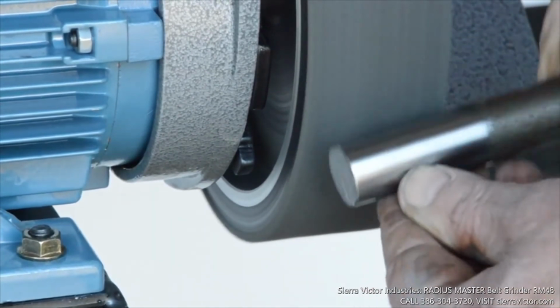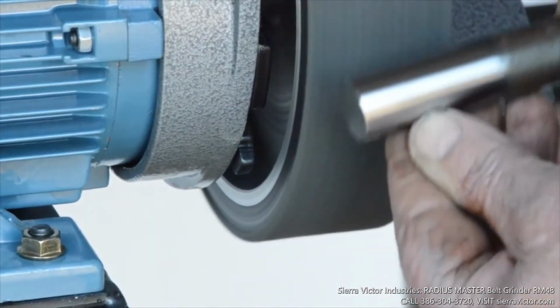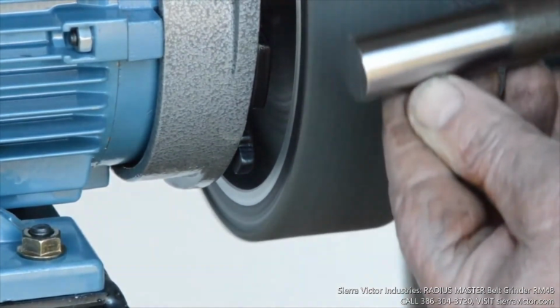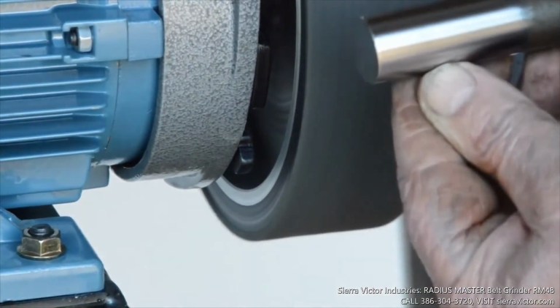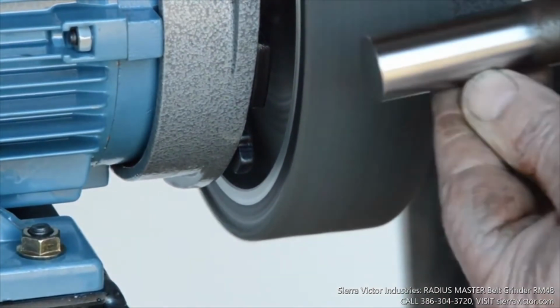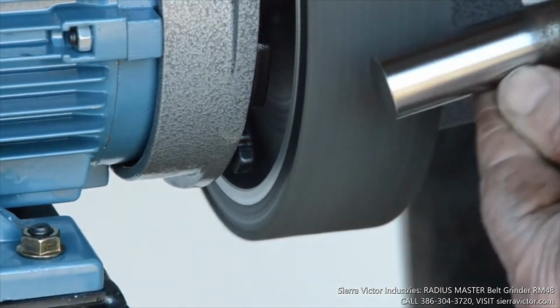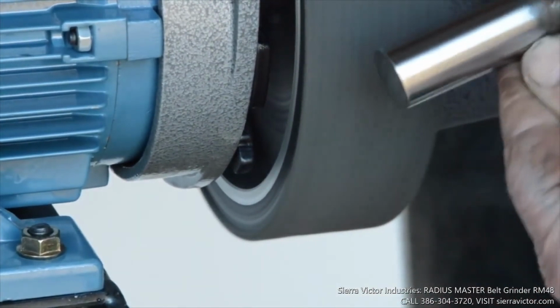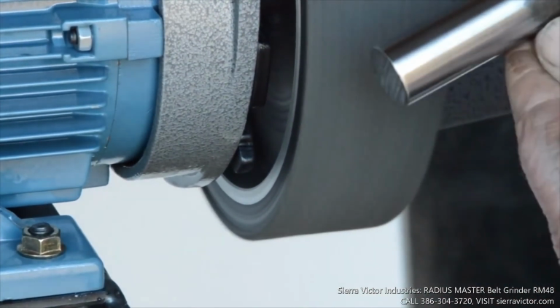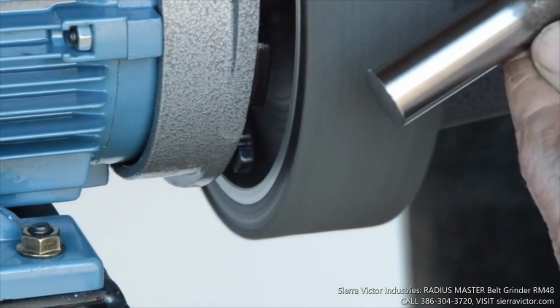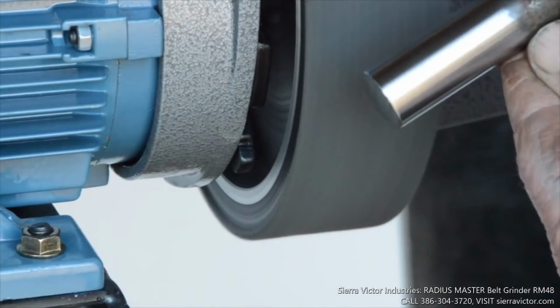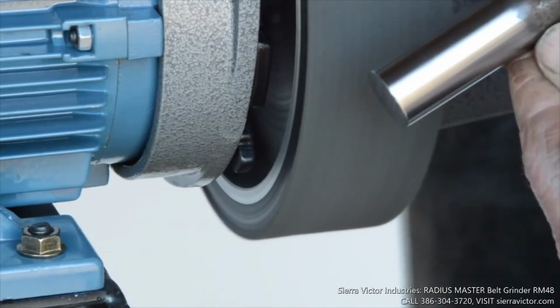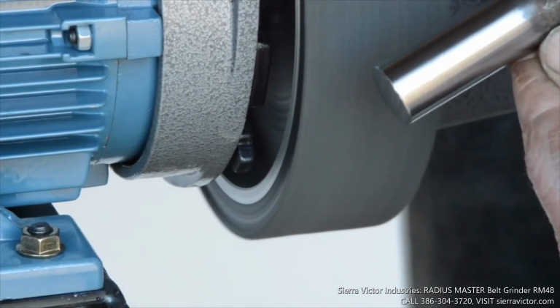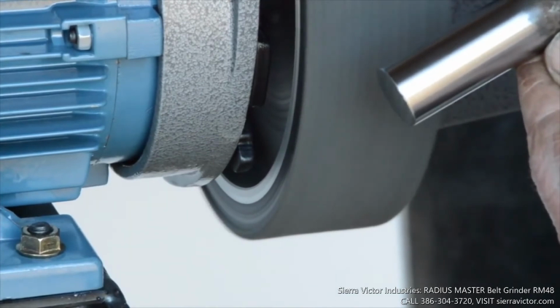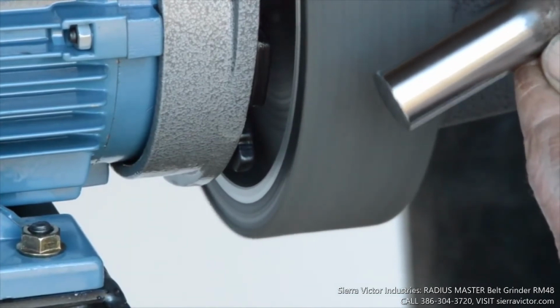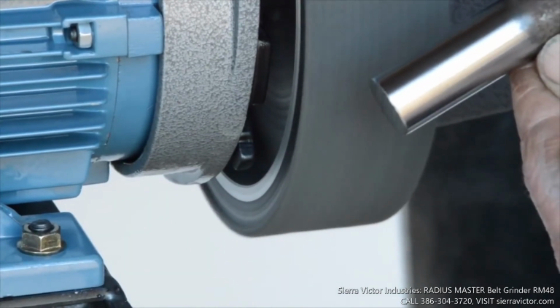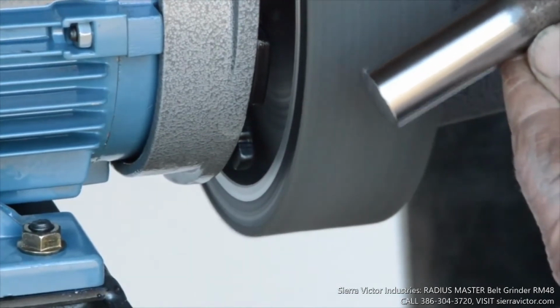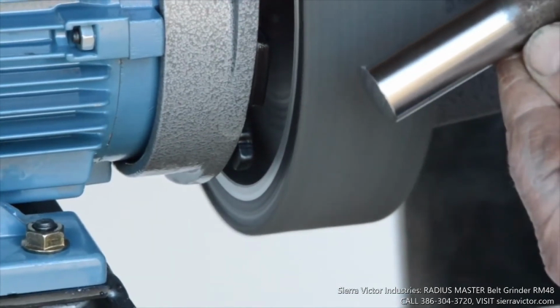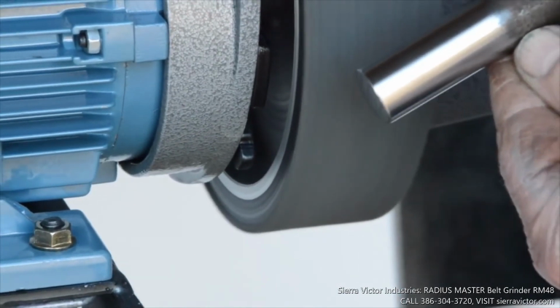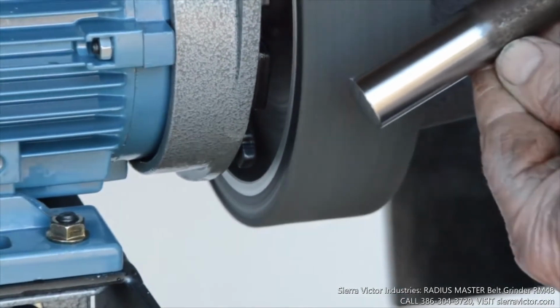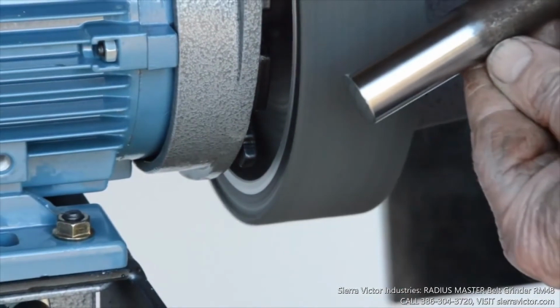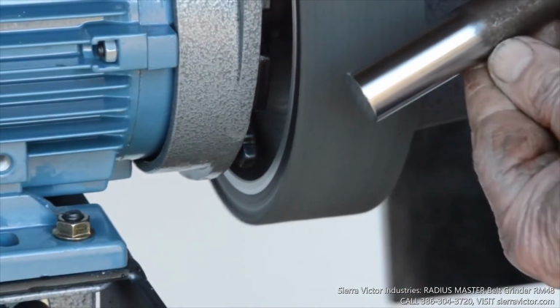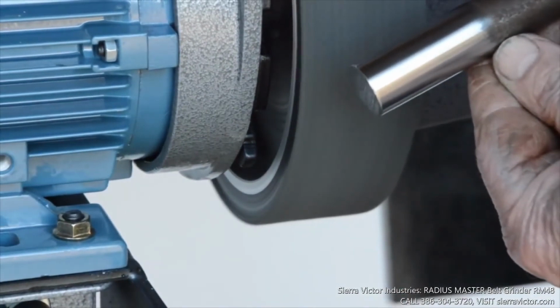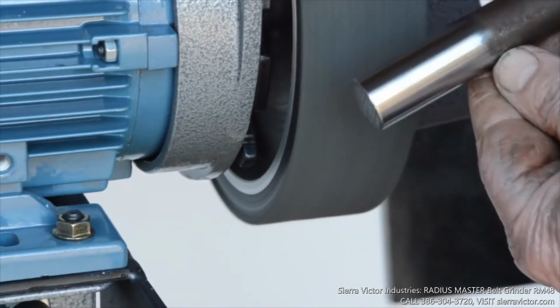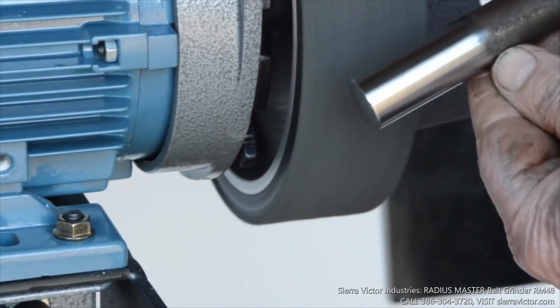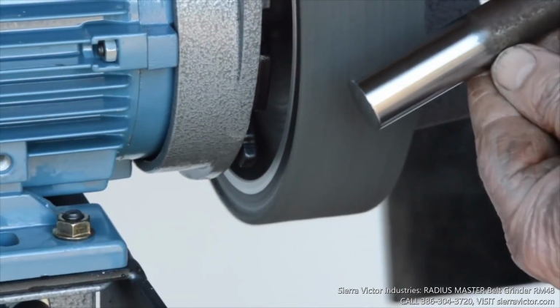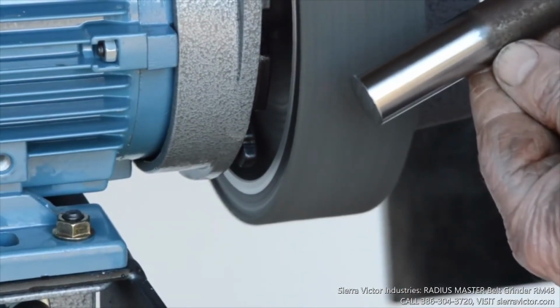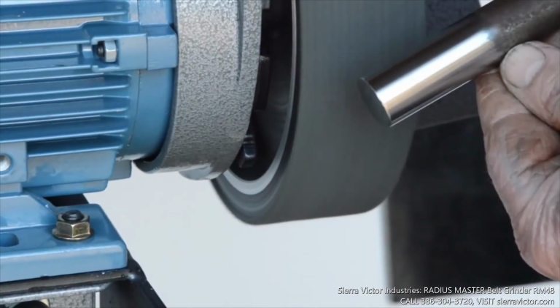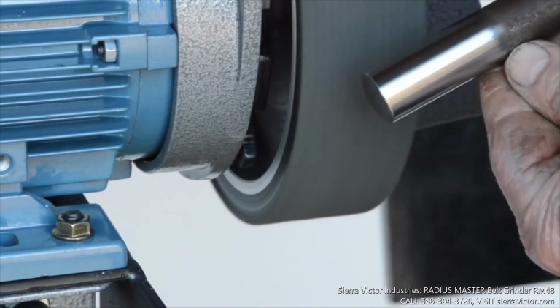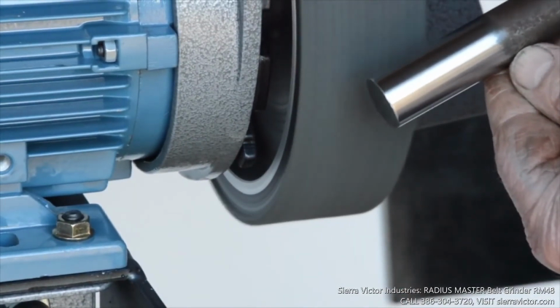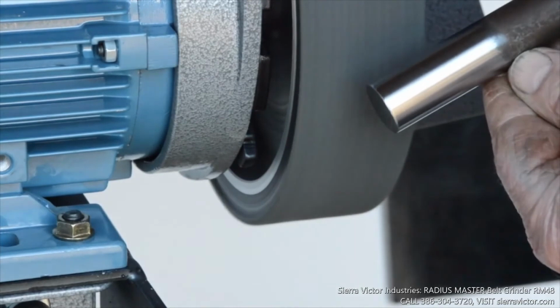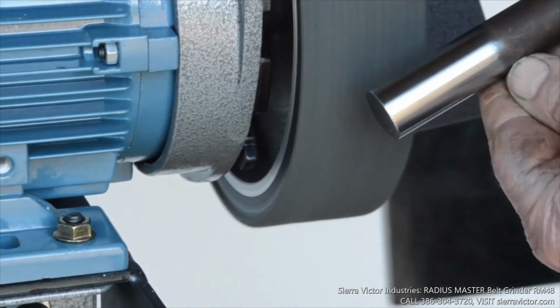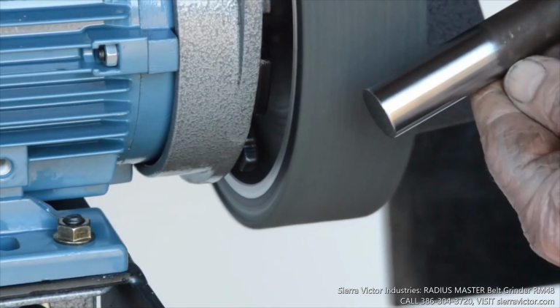This finish can go from the finest brush finish through to a complete polish. These belts are available to suit the Radius Master.